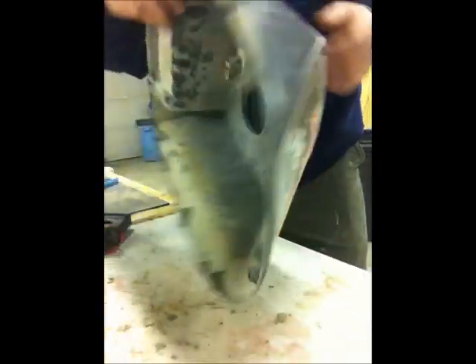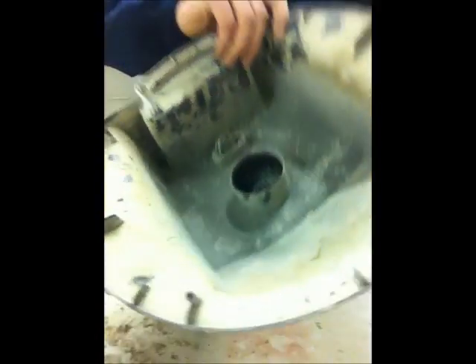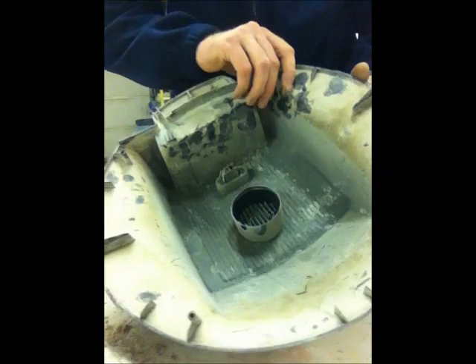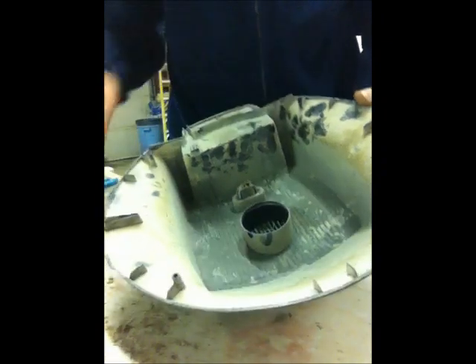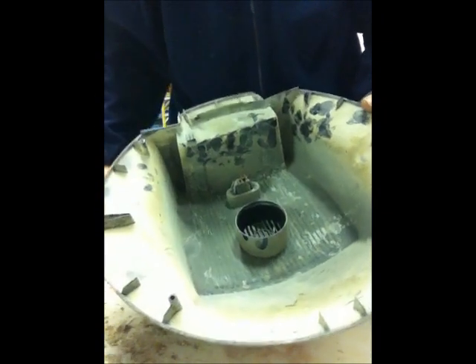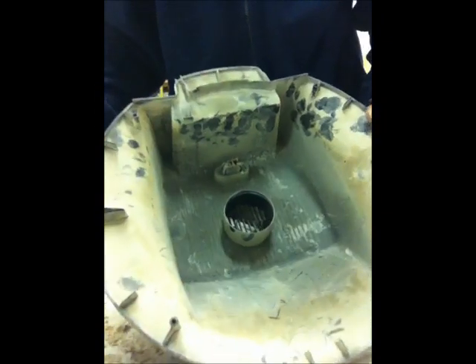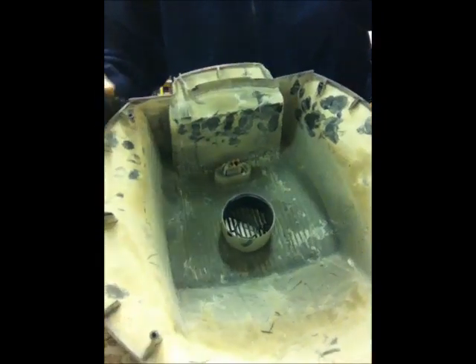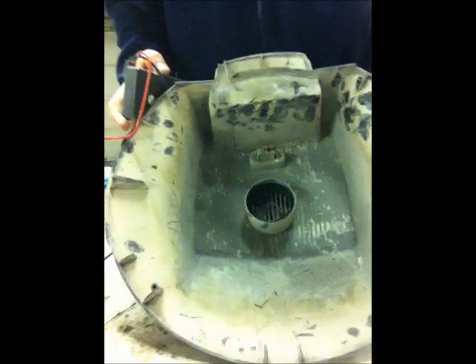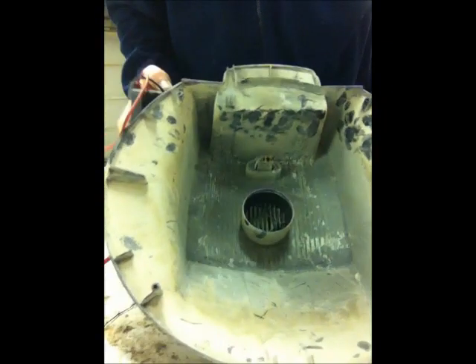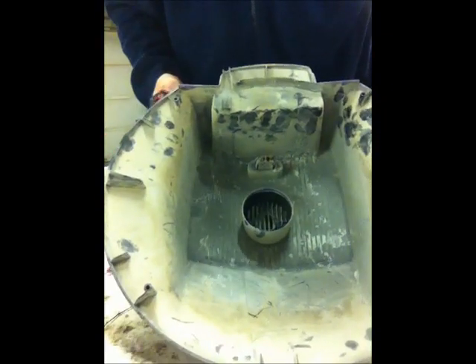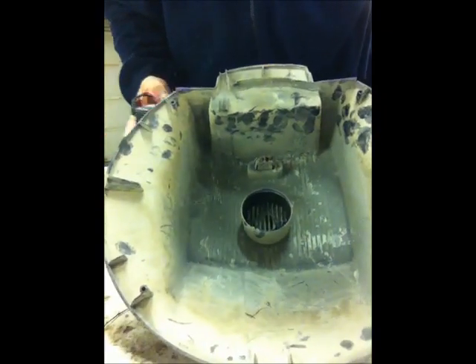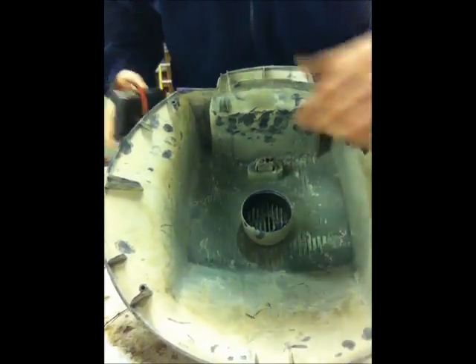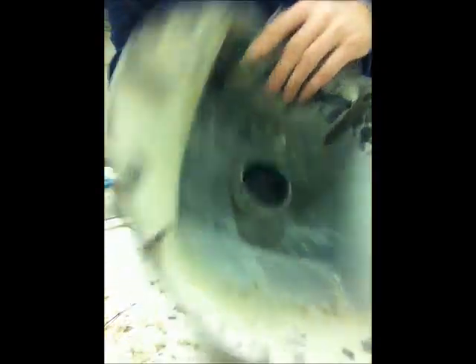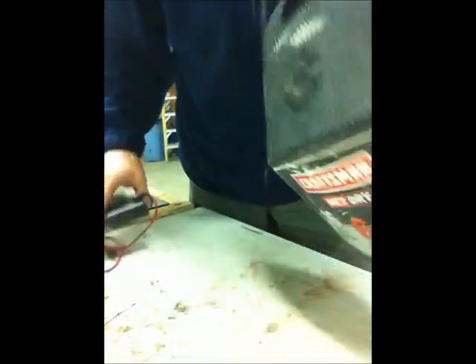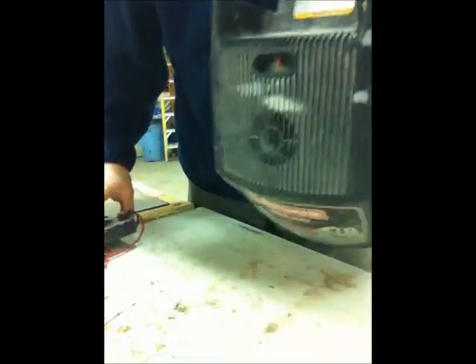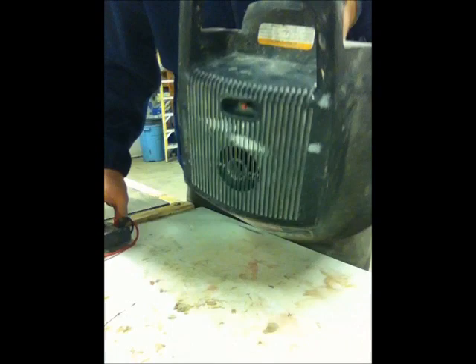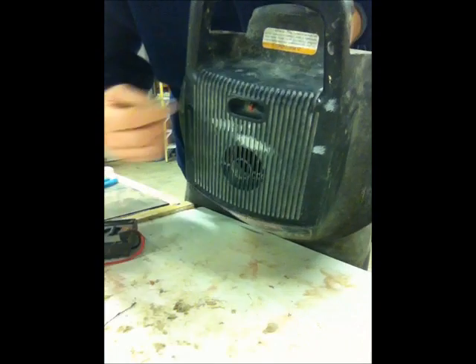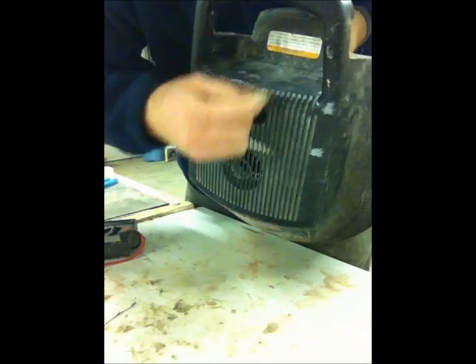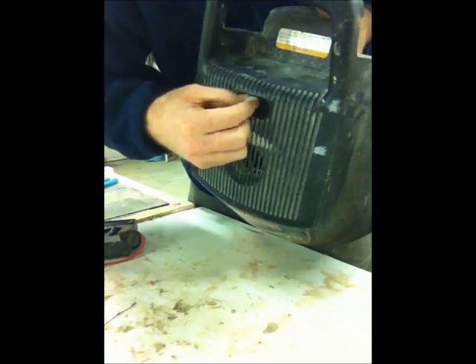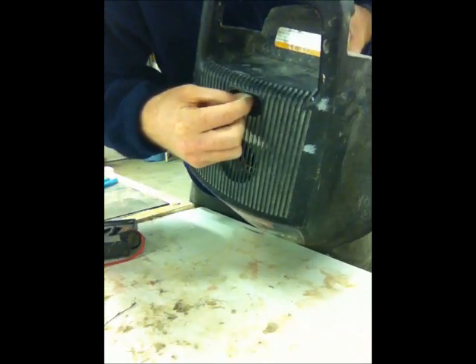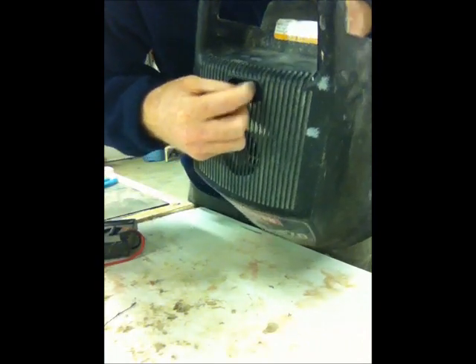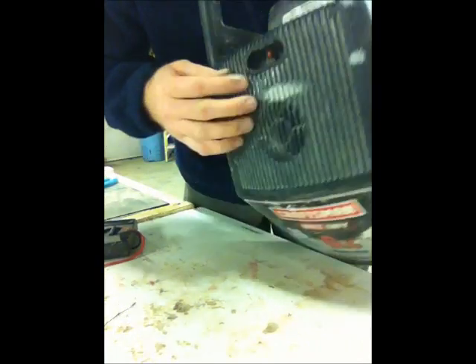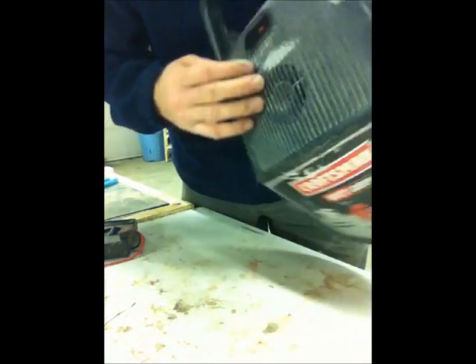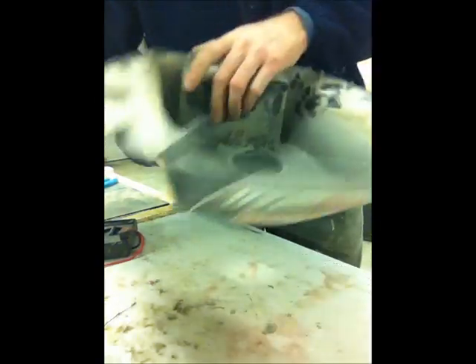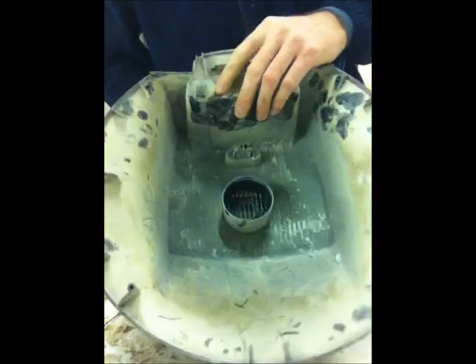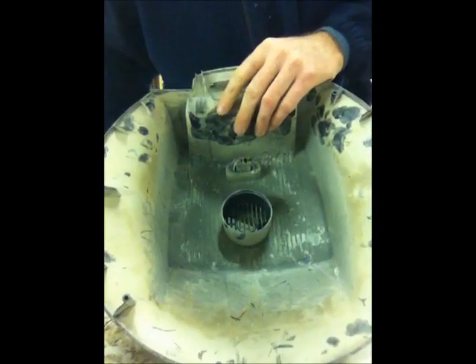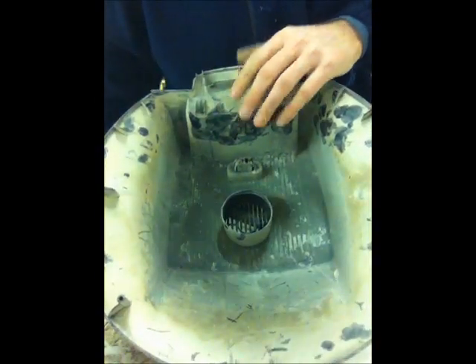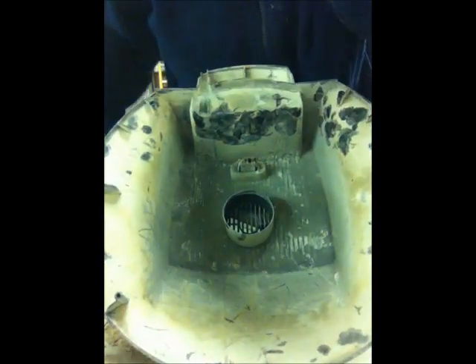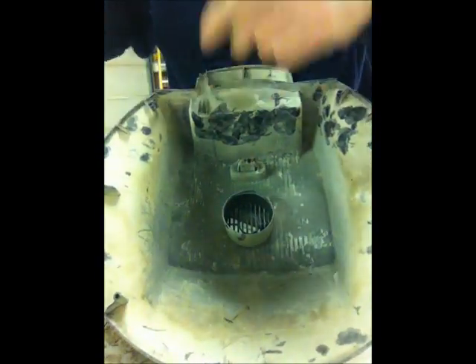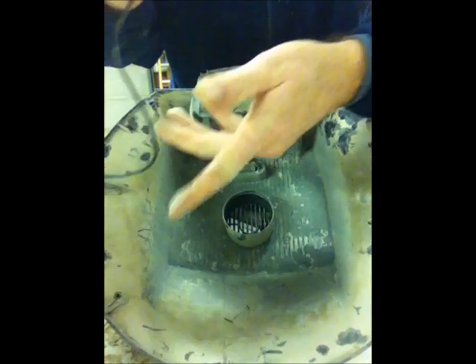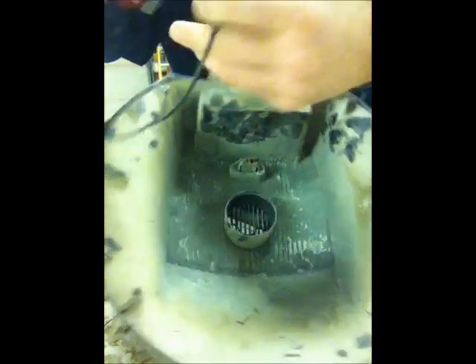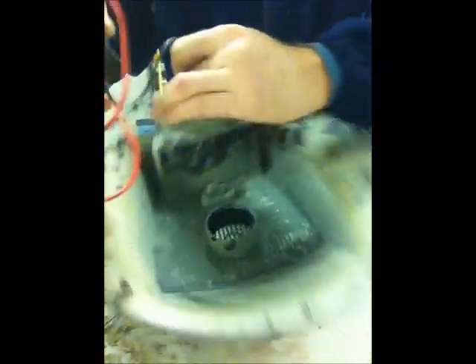I took the cap off, and the first thing I want to do is test the switch. If you see on the front here, the on and off switch is right there. You always want to start with a switch — it's probably the easiest thing to fix.